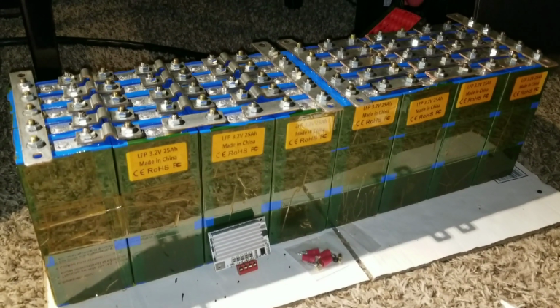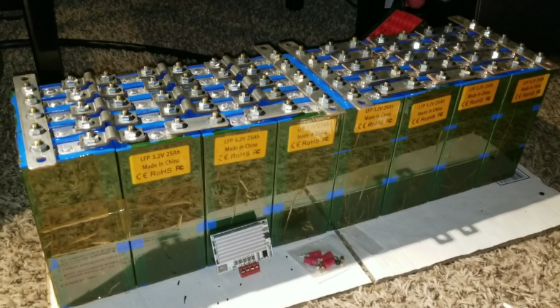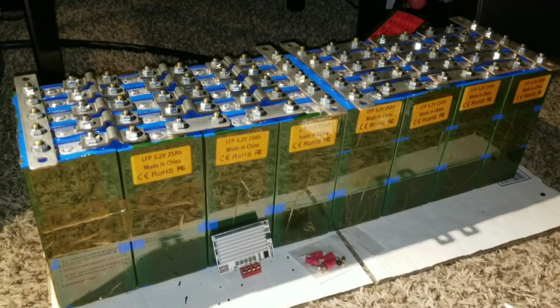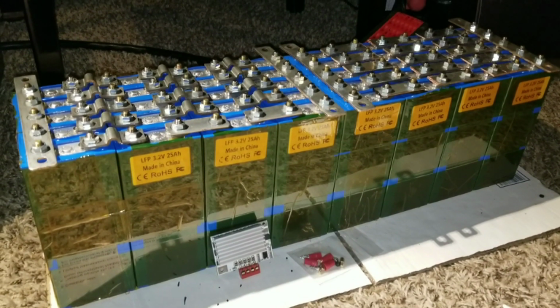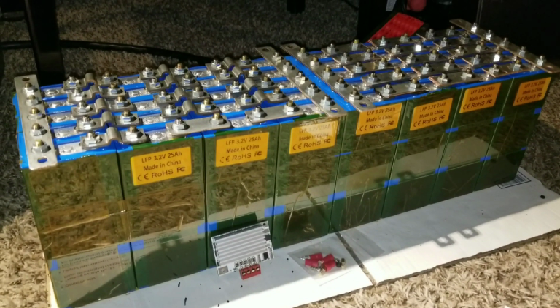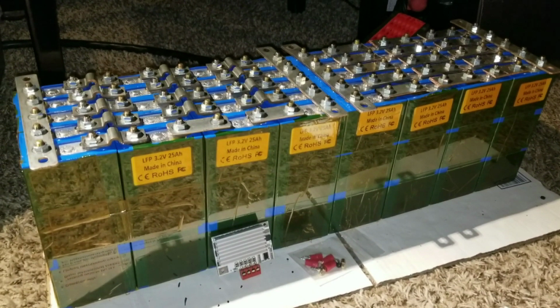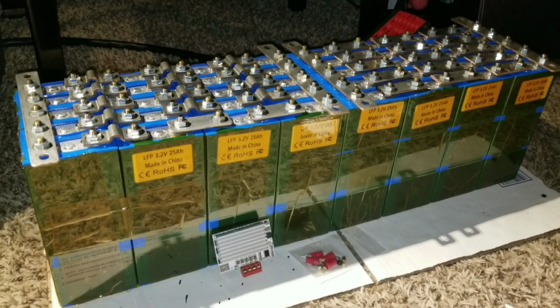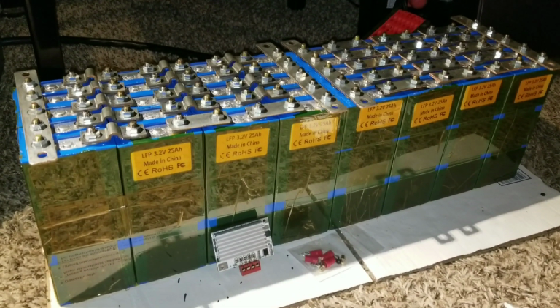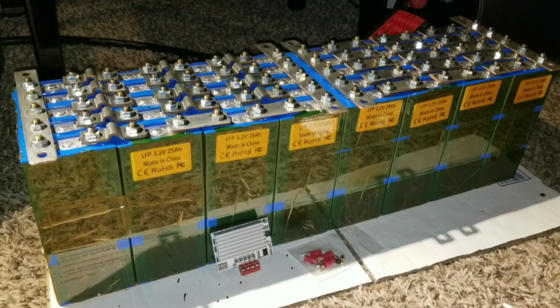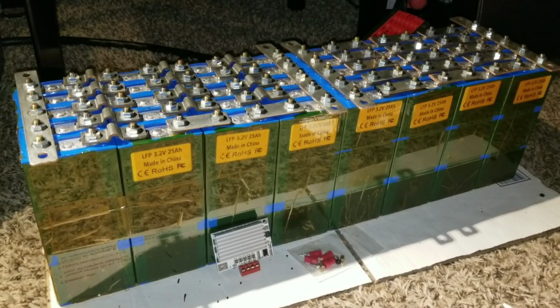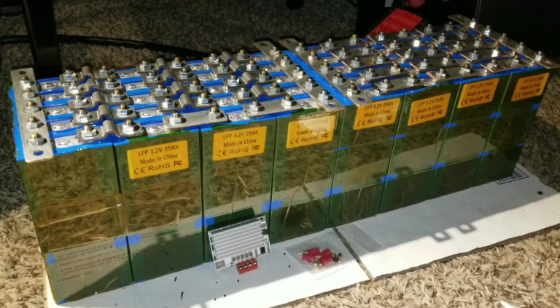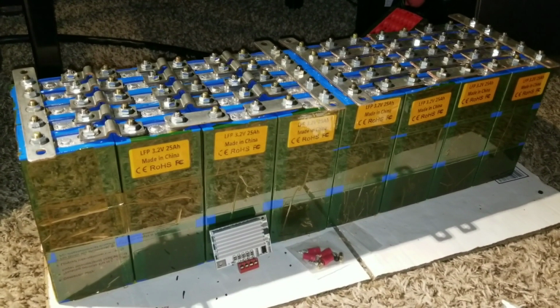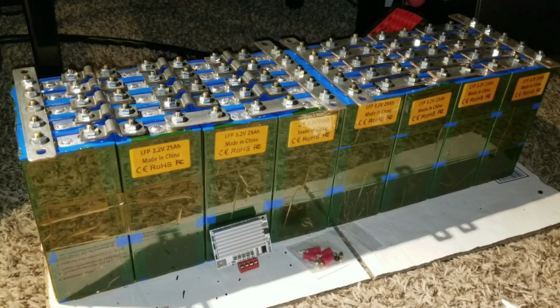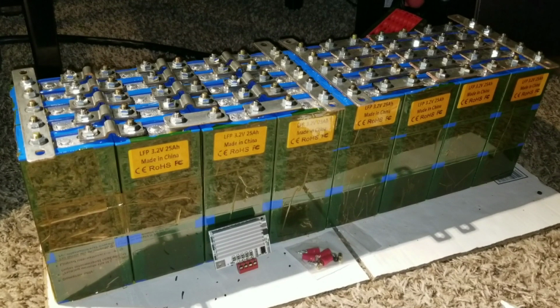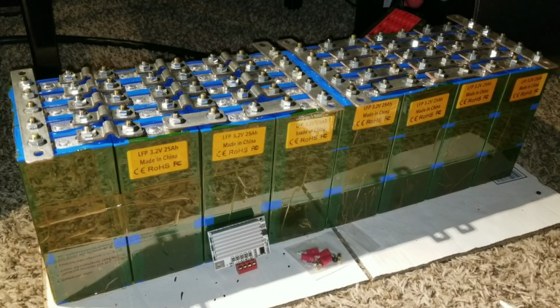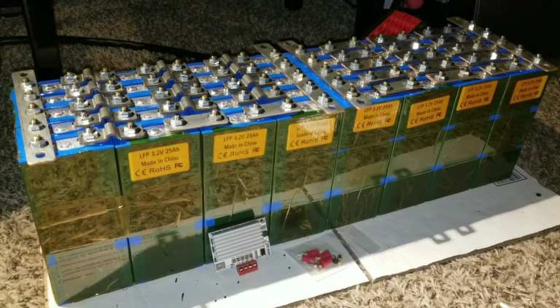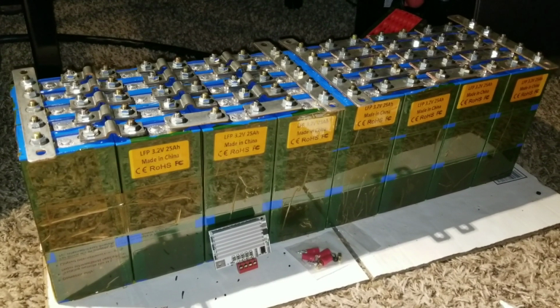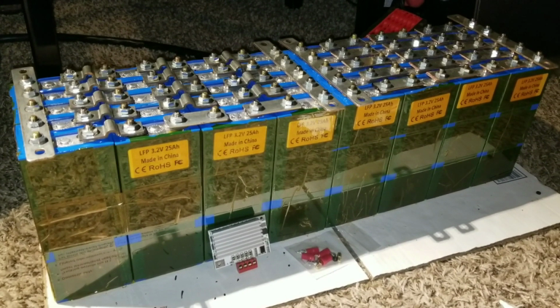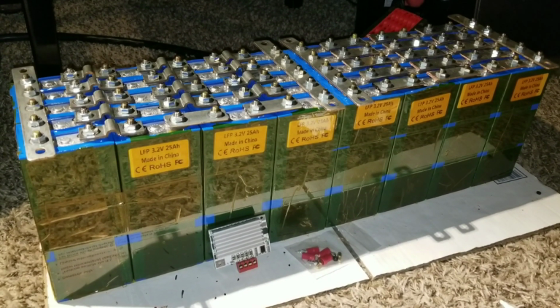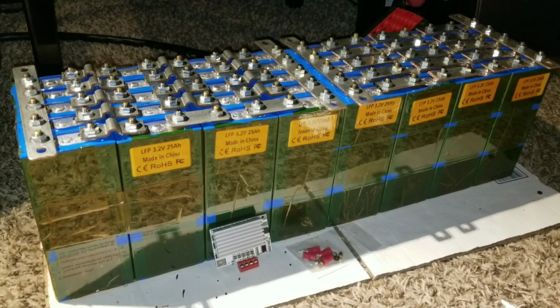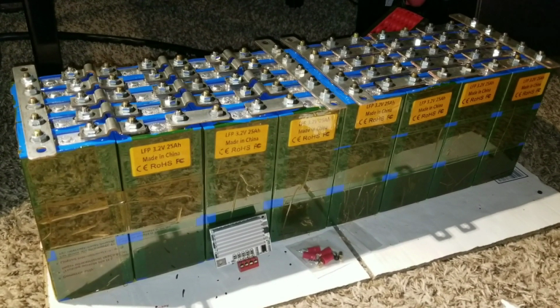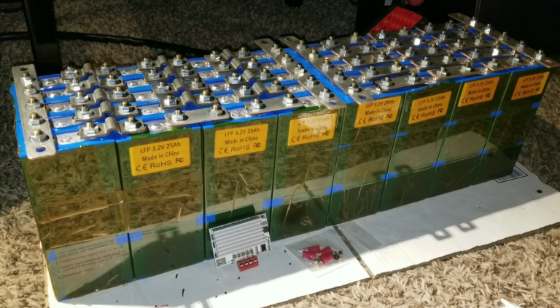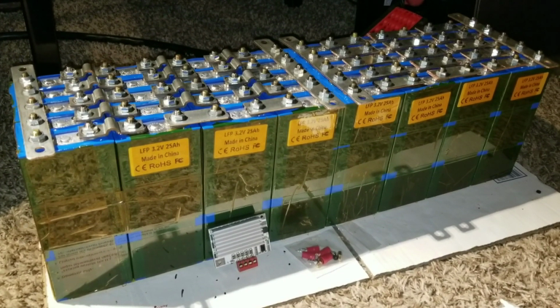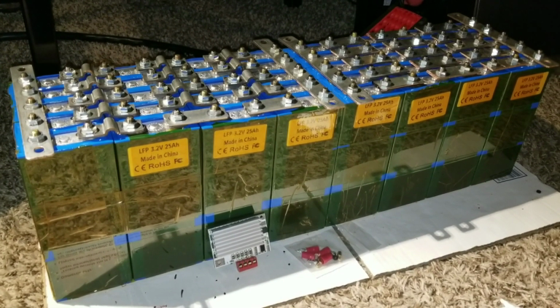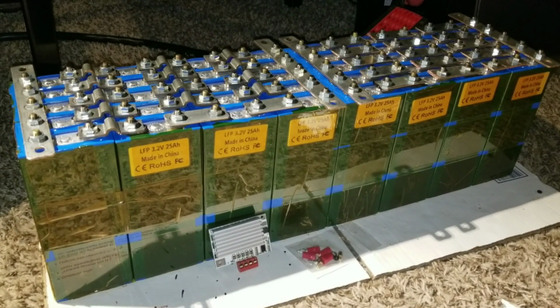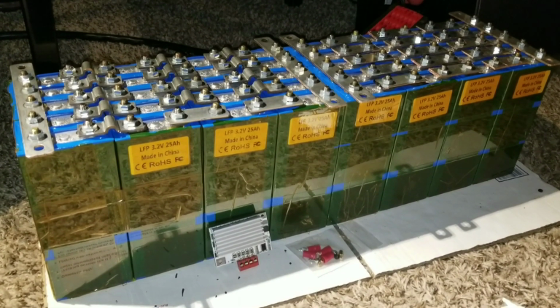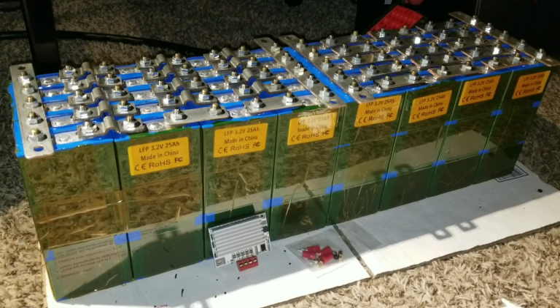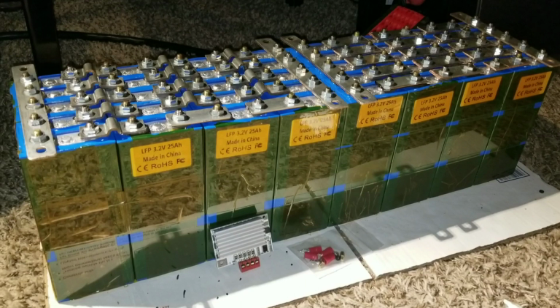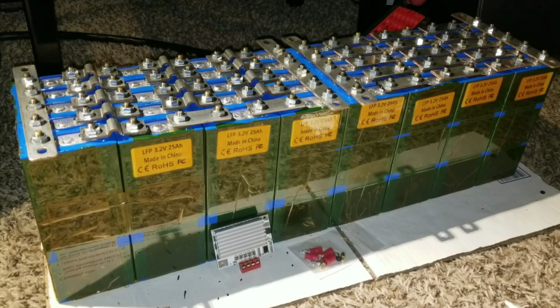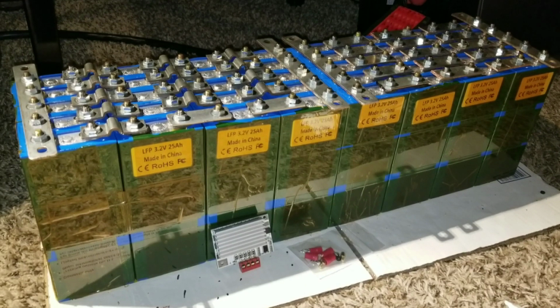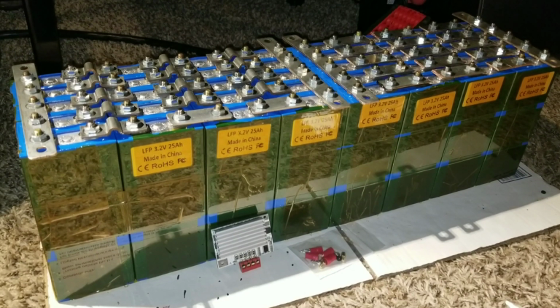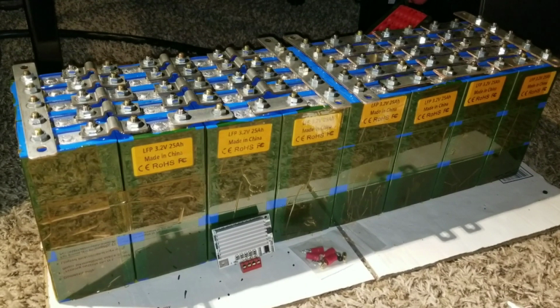I want to see other guys who already use this BMS and see what the reviews are. GW Solar USA, thanks for watching. Love you guys all. Like and subscribe.